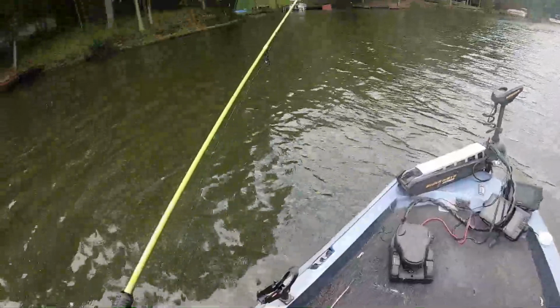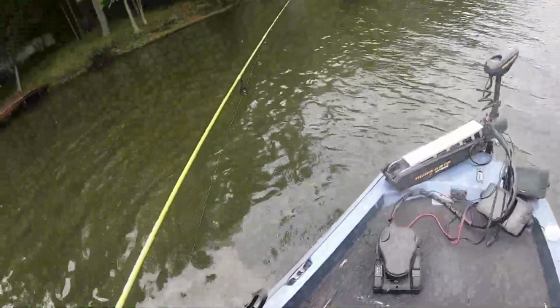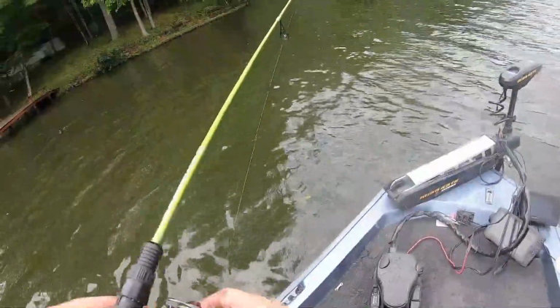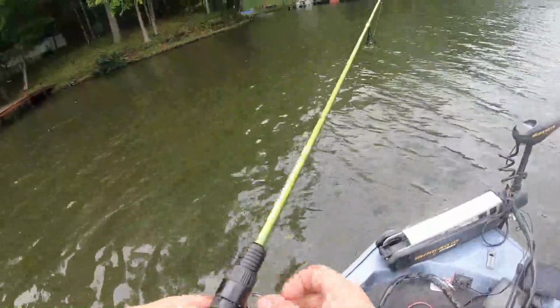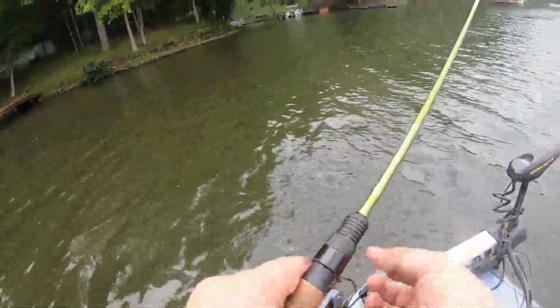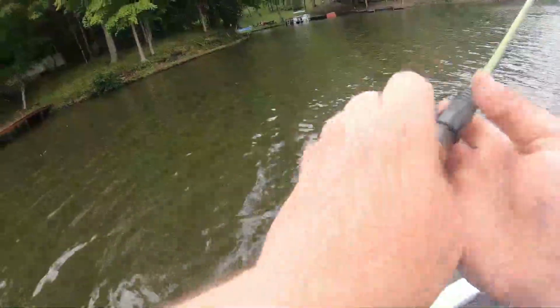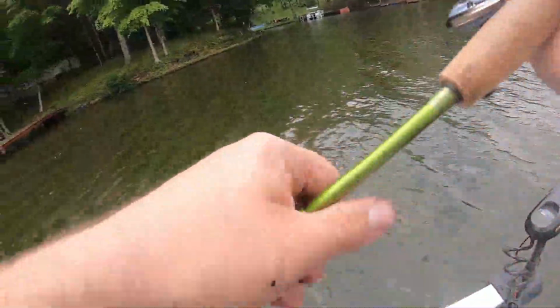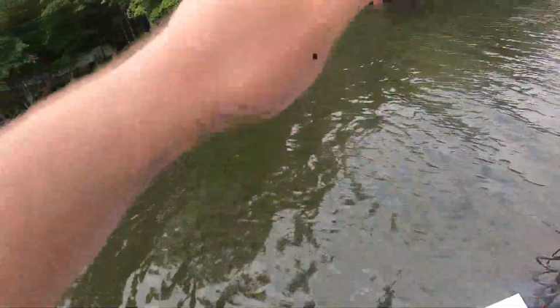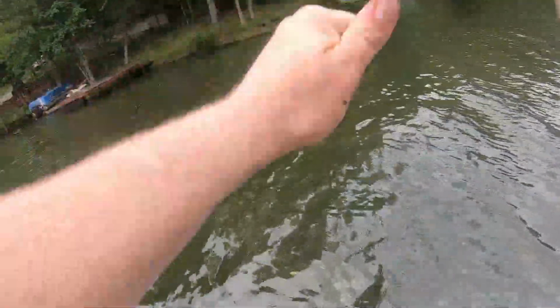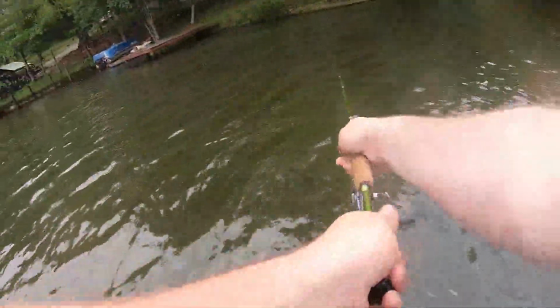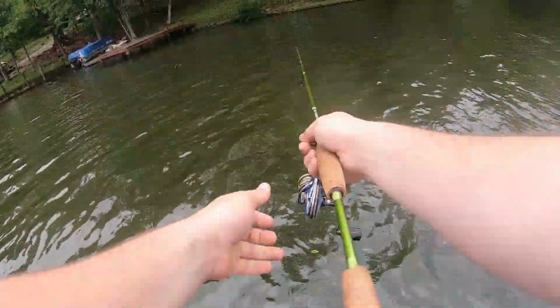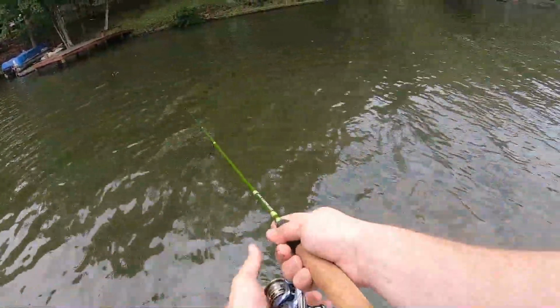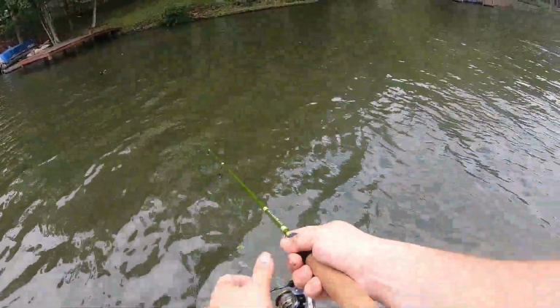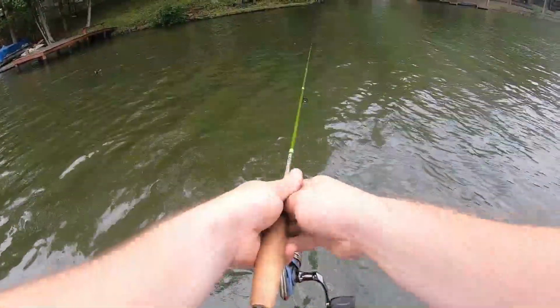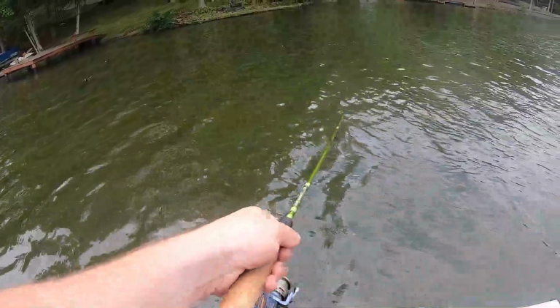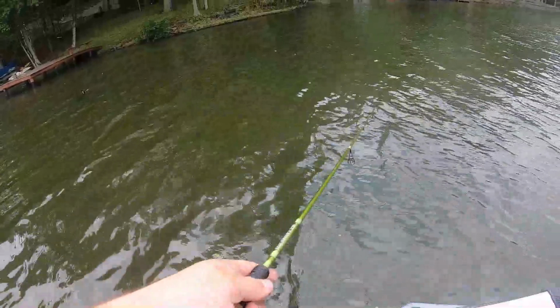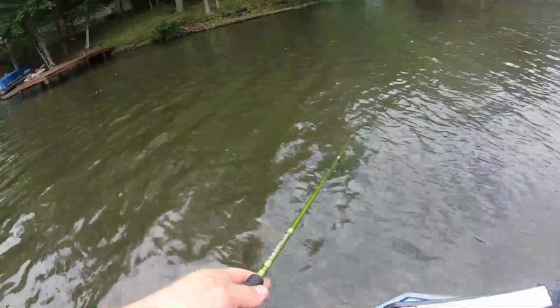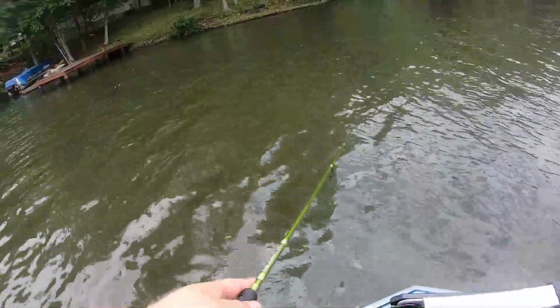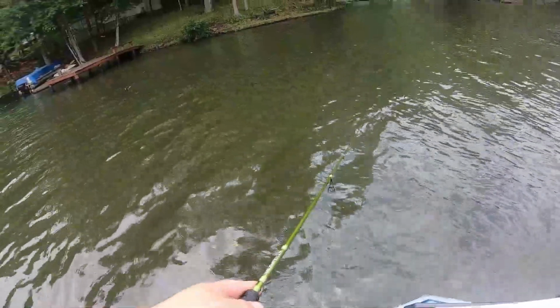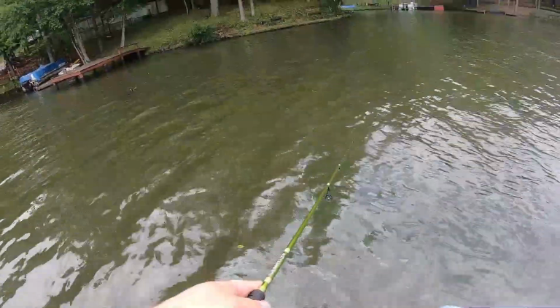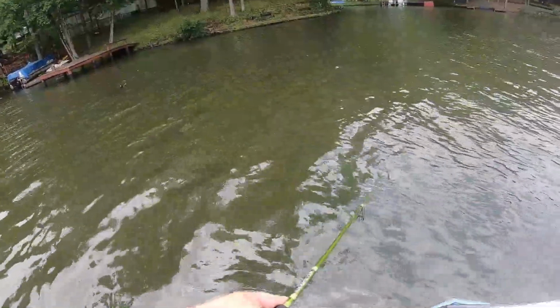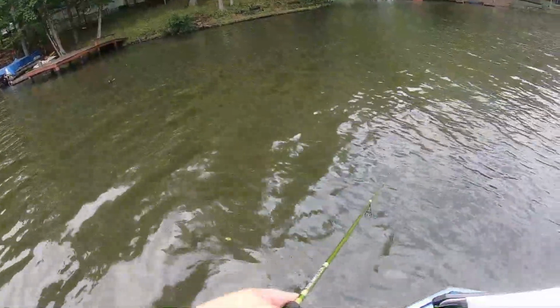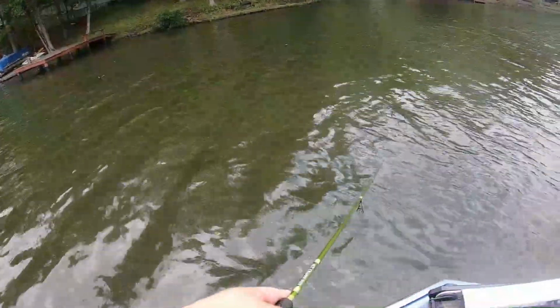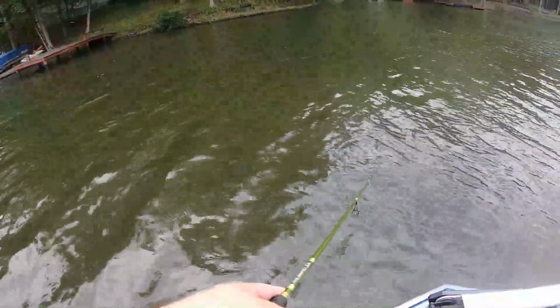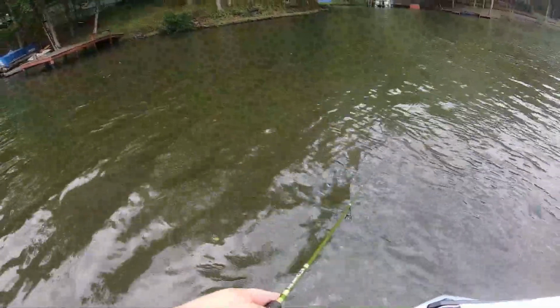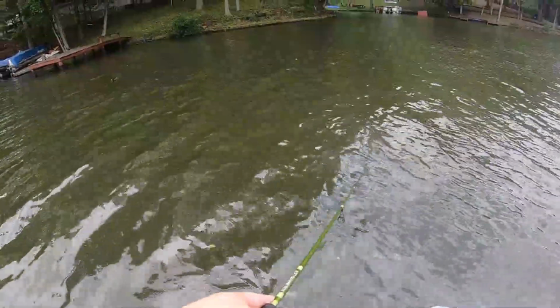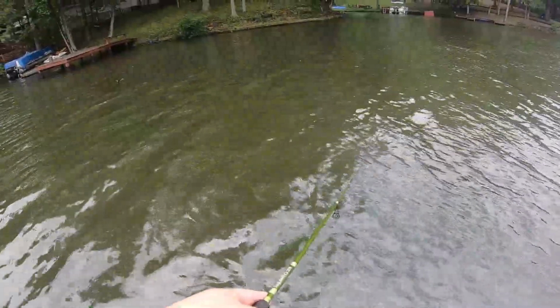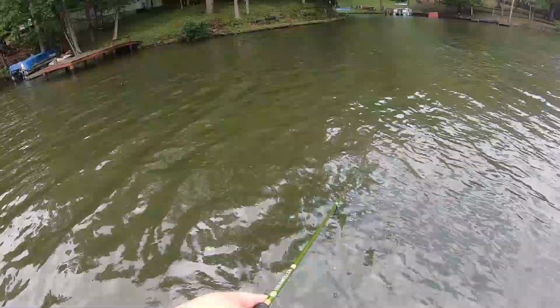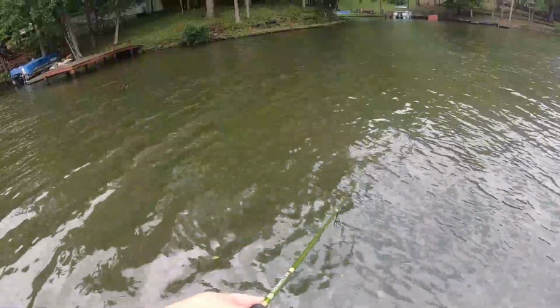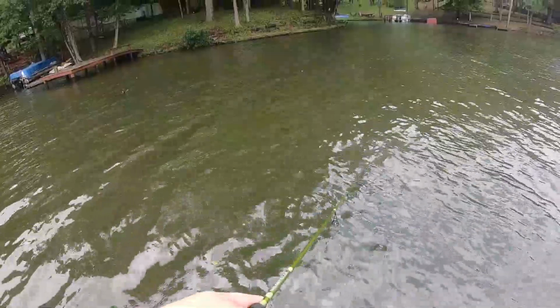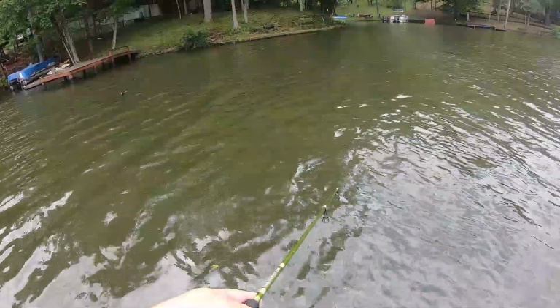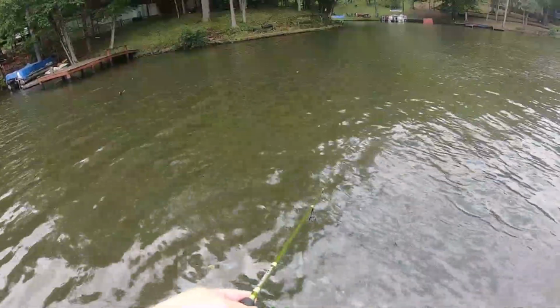What's going on guys — stopped at a local crappie hole, which also happens to be a brush pile we built a long time ago. We'll see if we can't catch any crappie here.